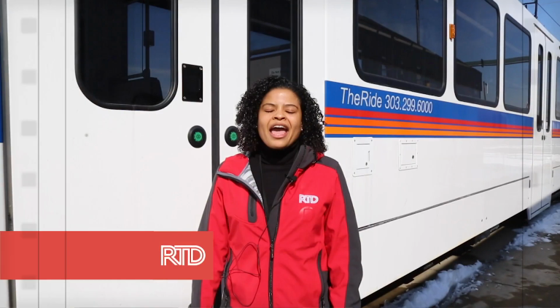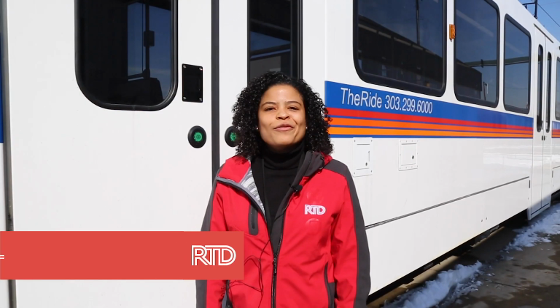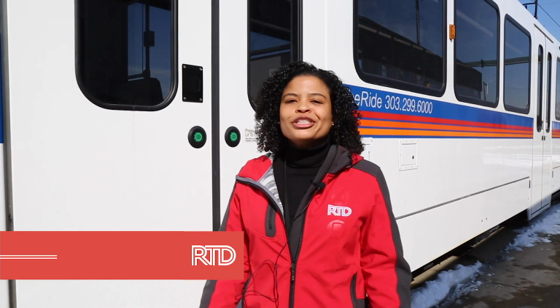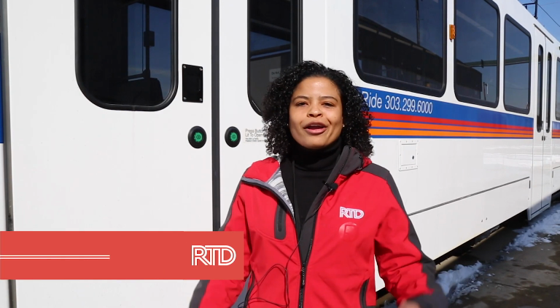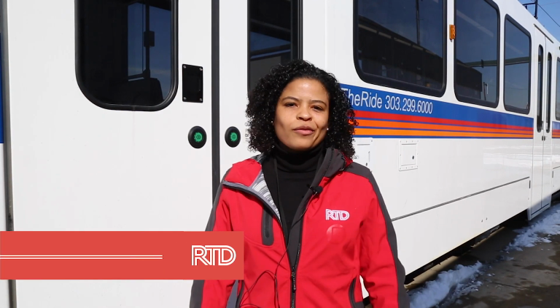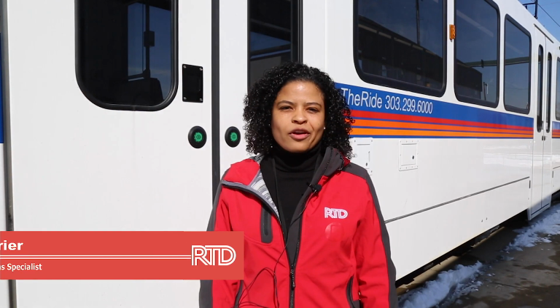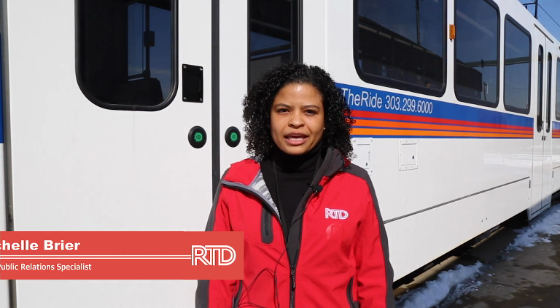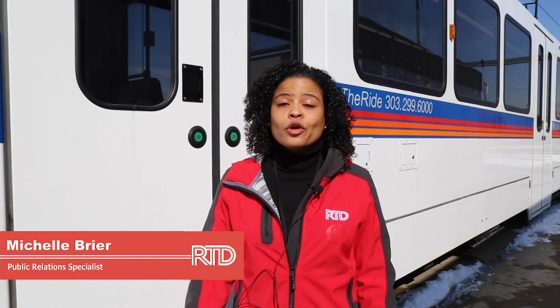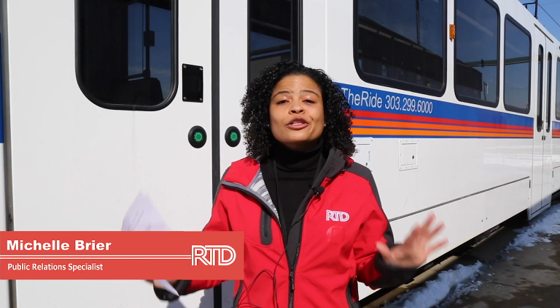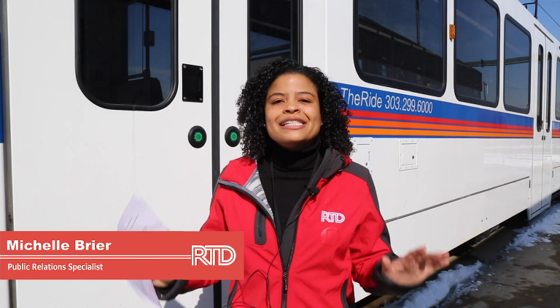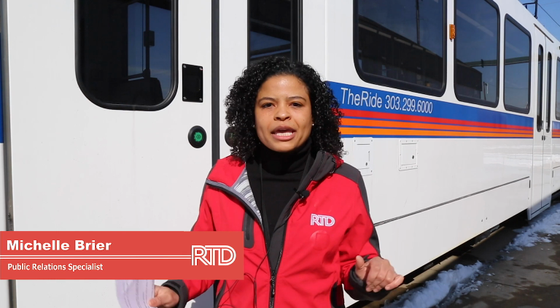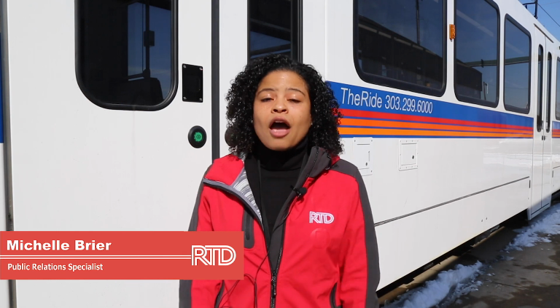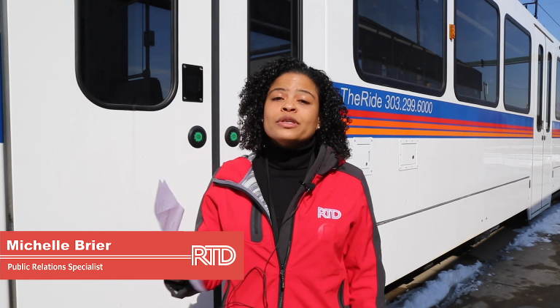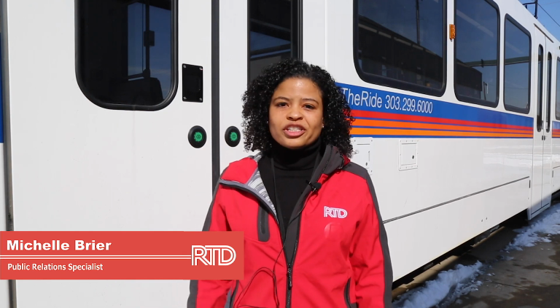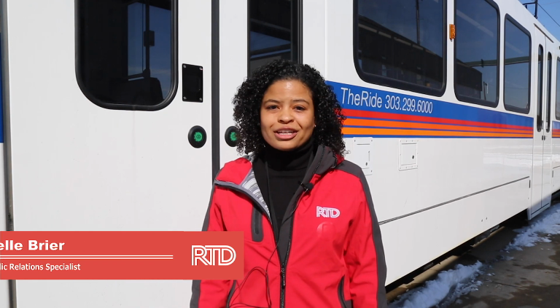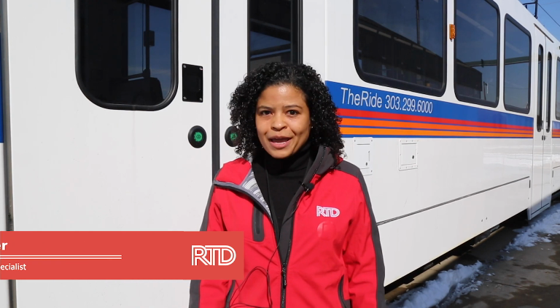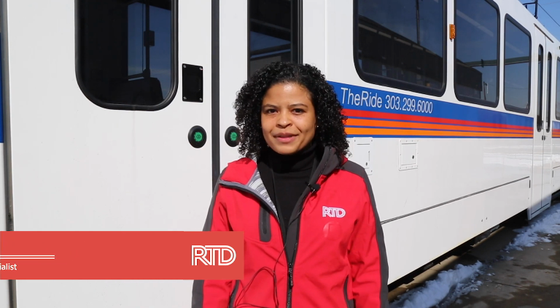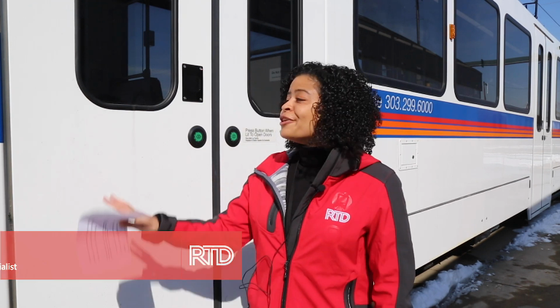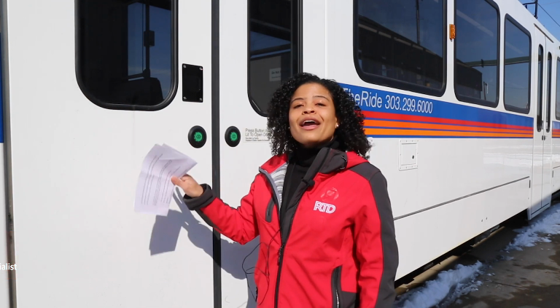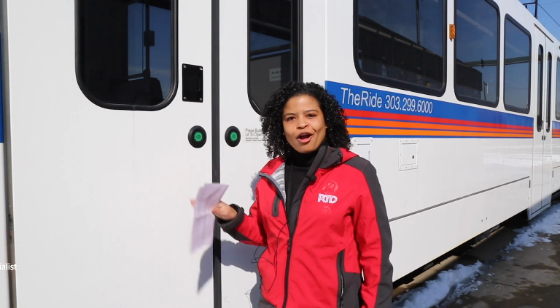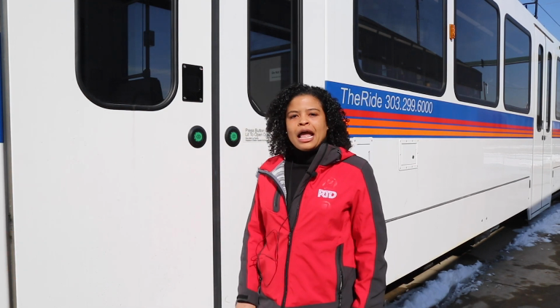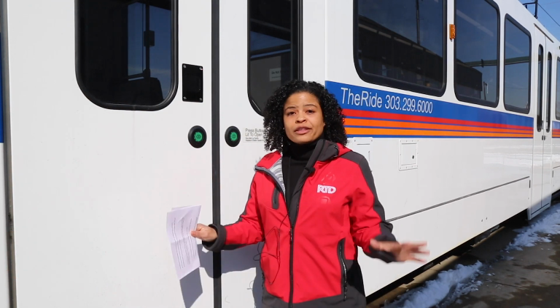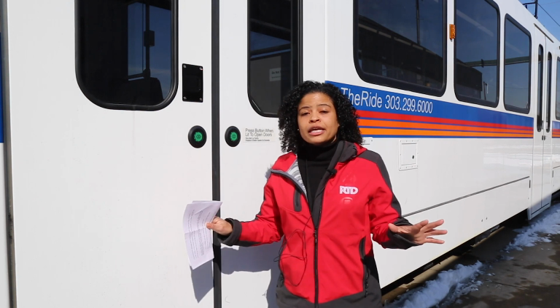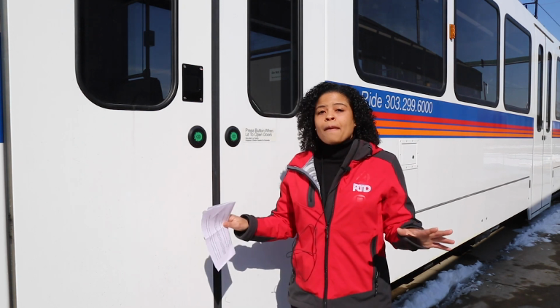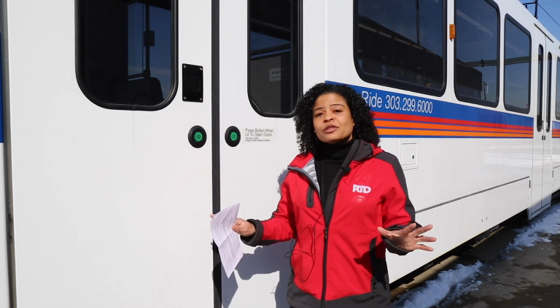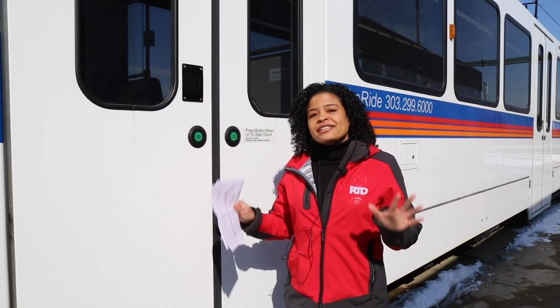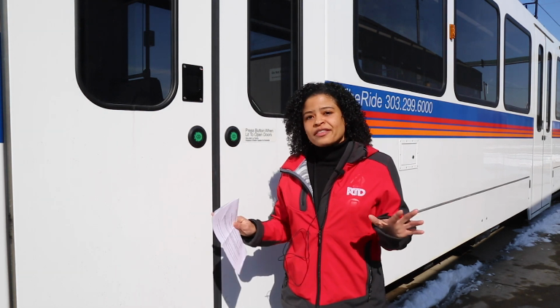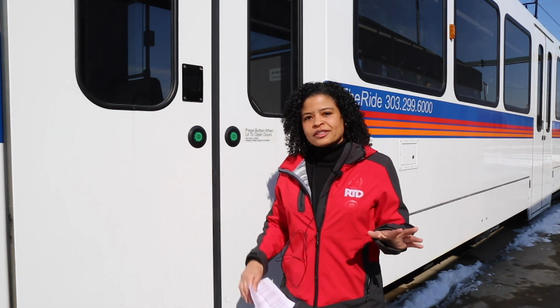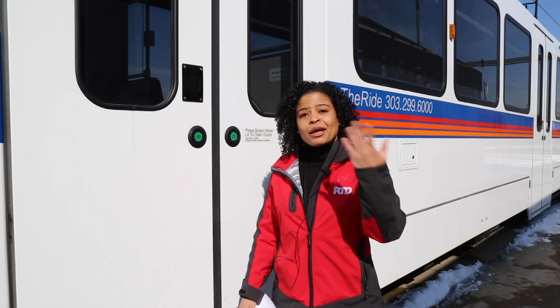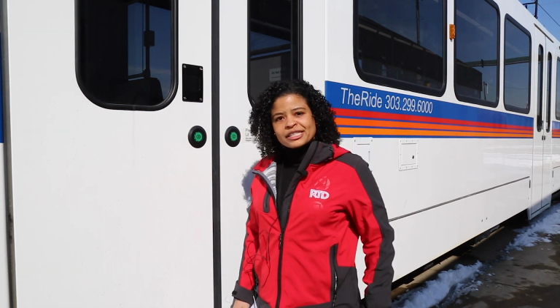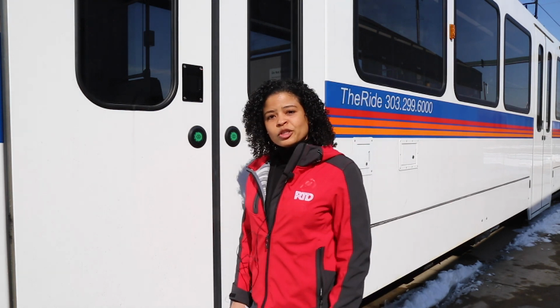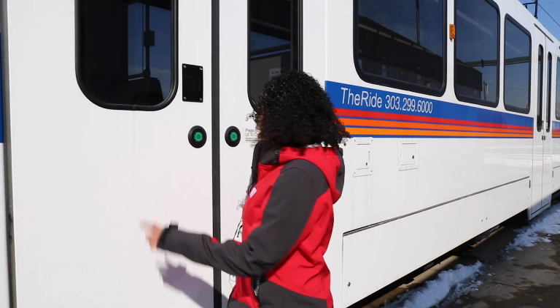Hey everyone, Michelle Breyer here with RTD giving you an exclusive sneak peek of the newest addition to the RTD family. It's a new light rail car joining the fleet, but this one is different than the others. Come on, let's go inside and we'll check it out.